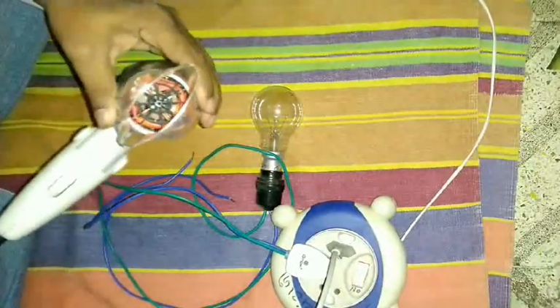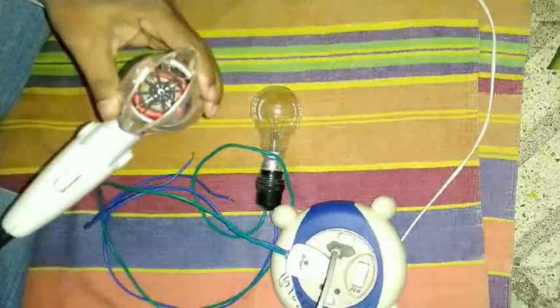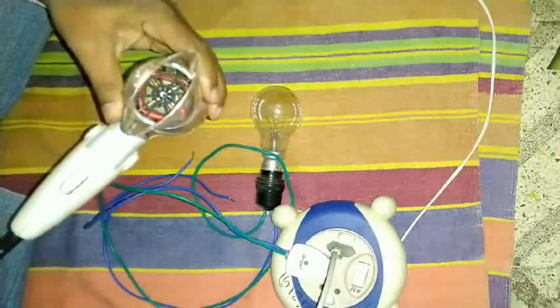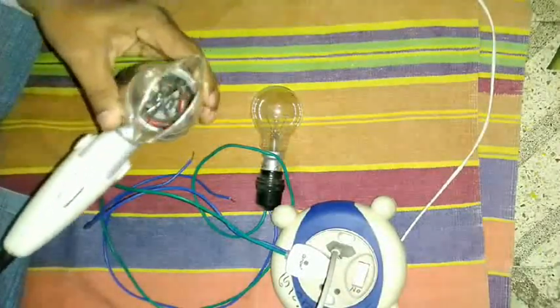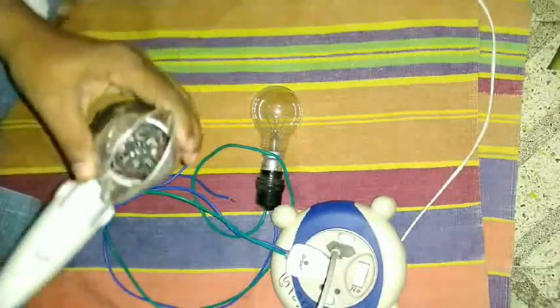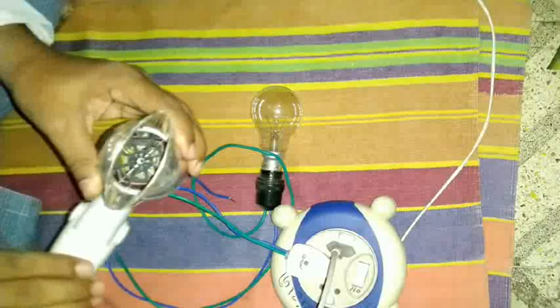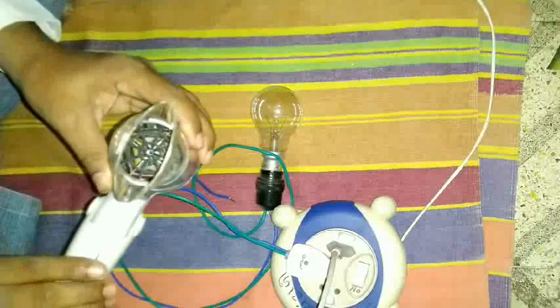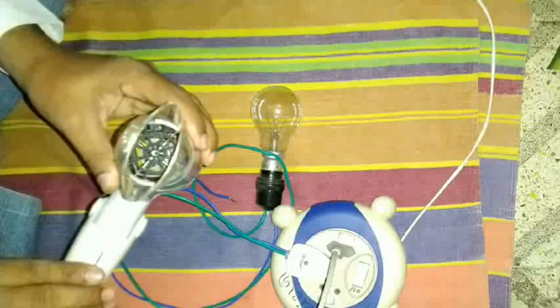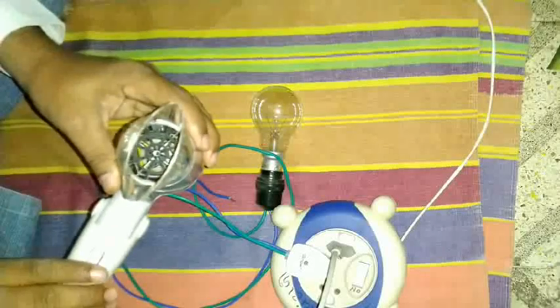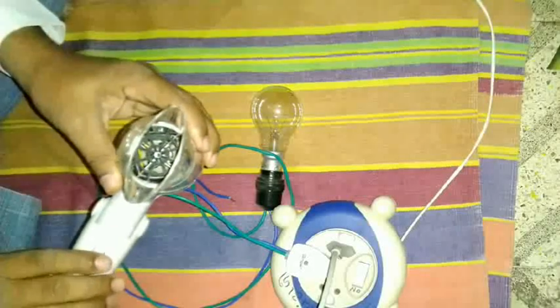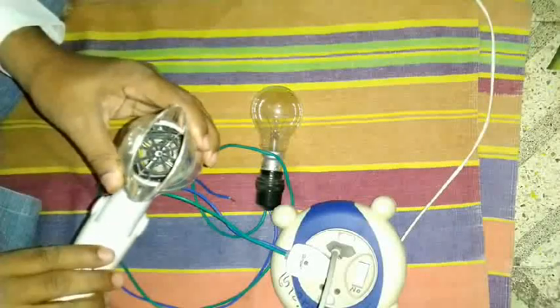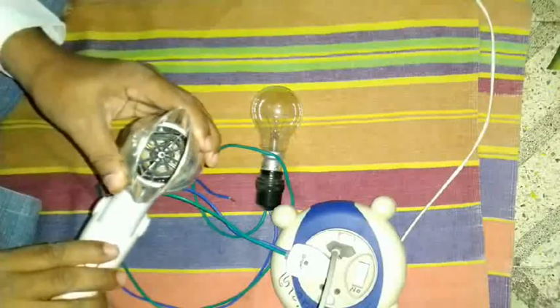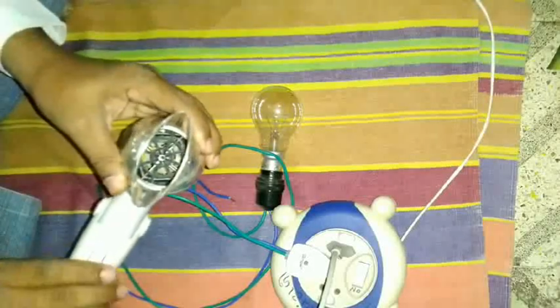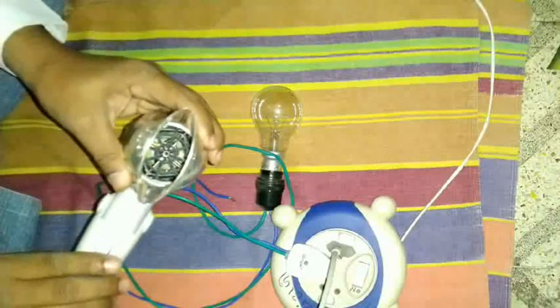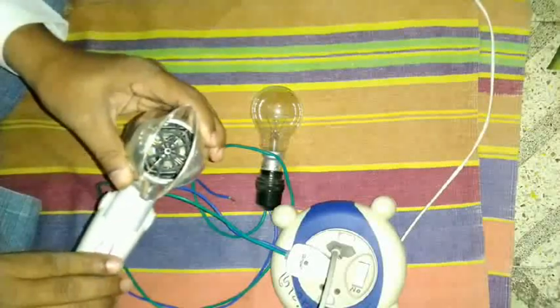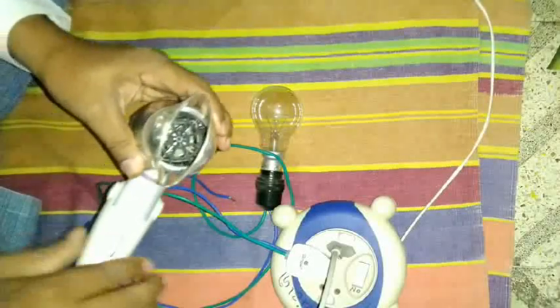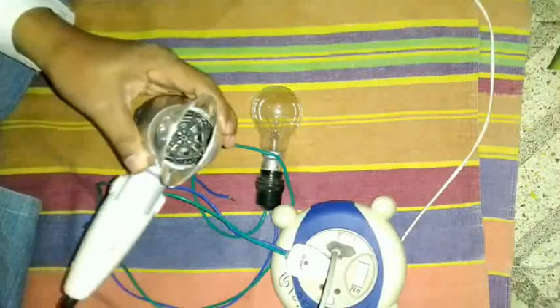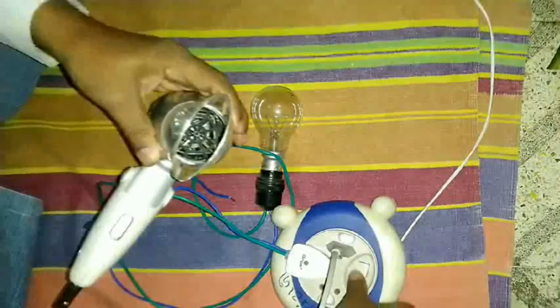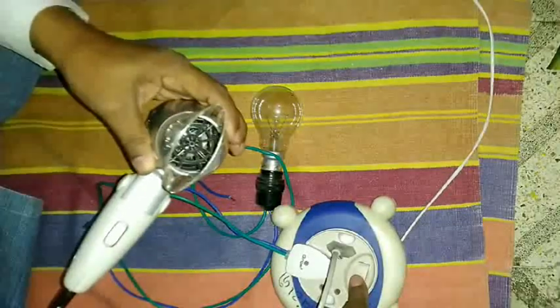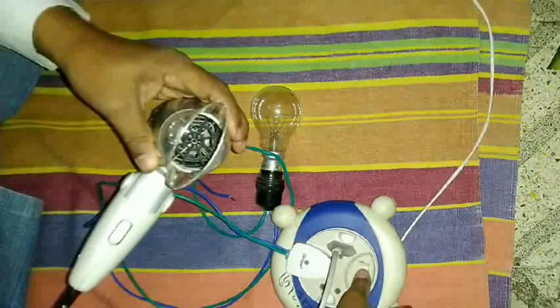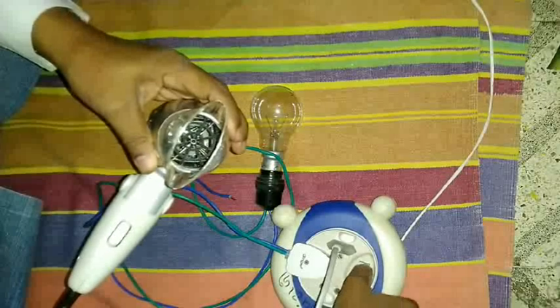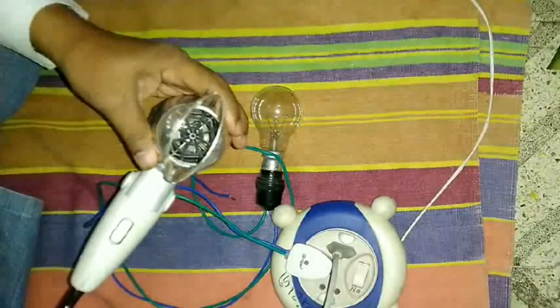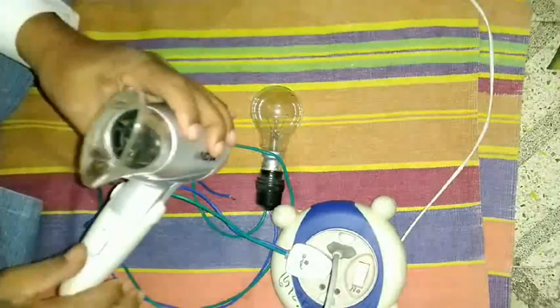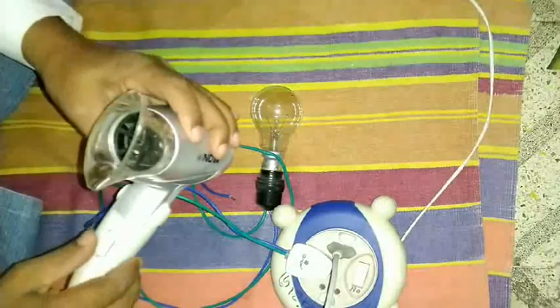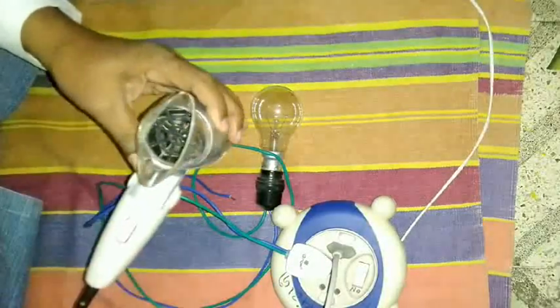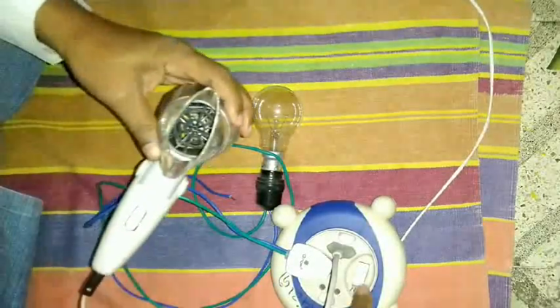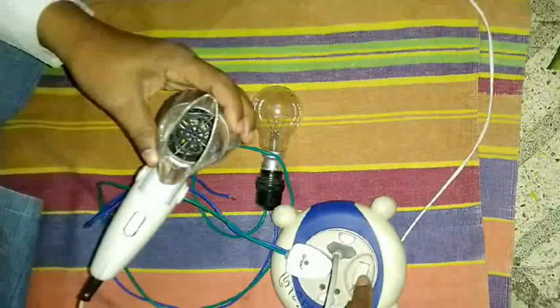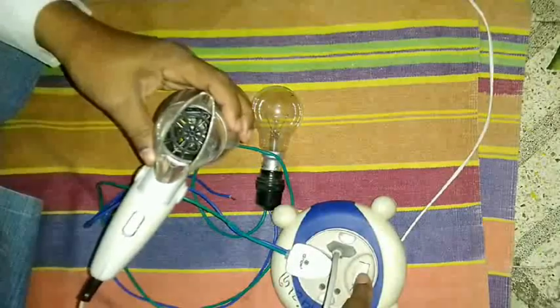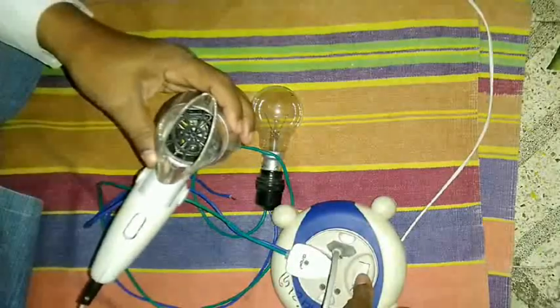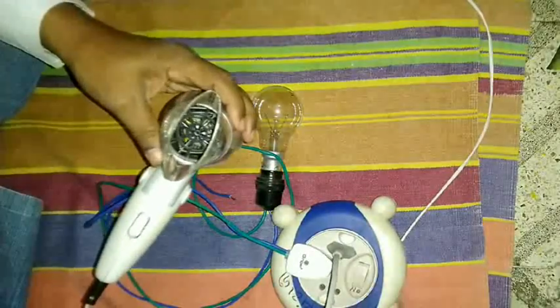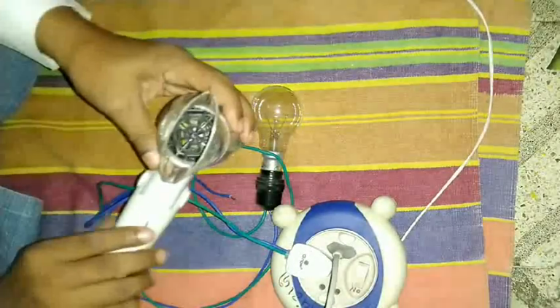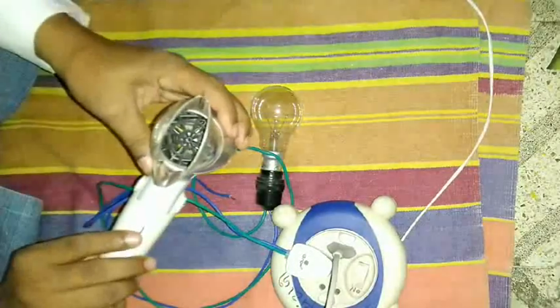It gets heated without the blower running. This is dangerous because after half a minute it gets heated and the blower will be melted.